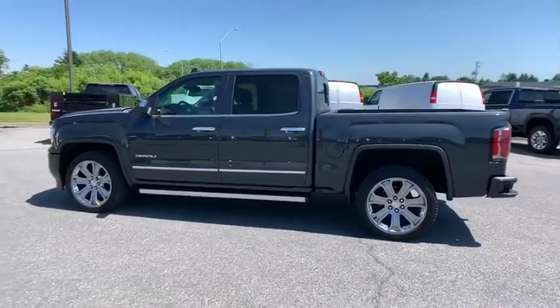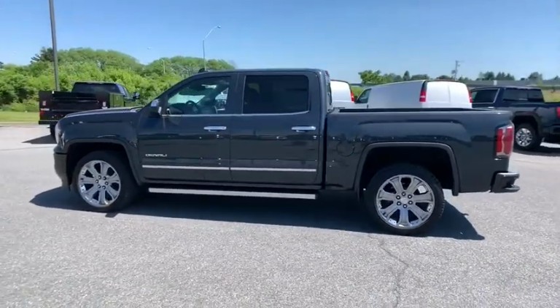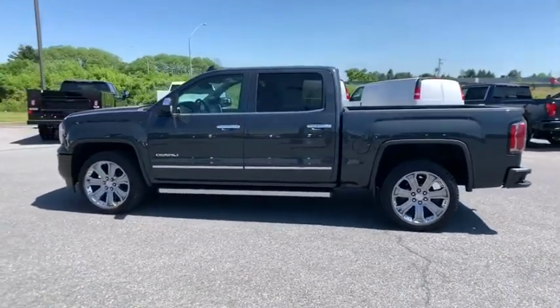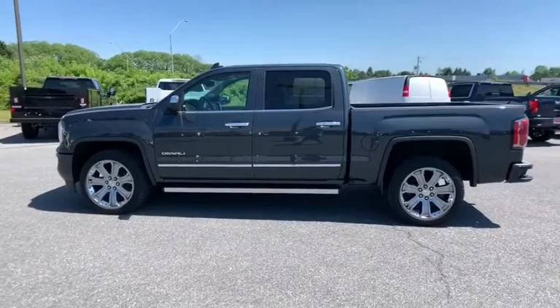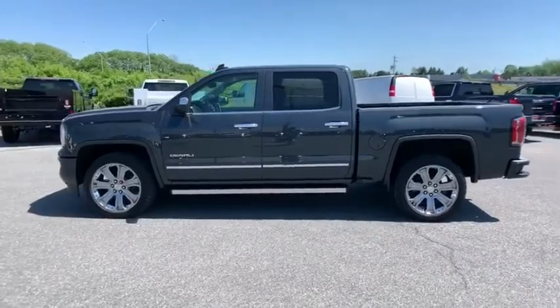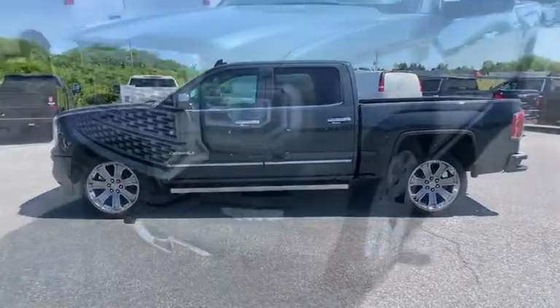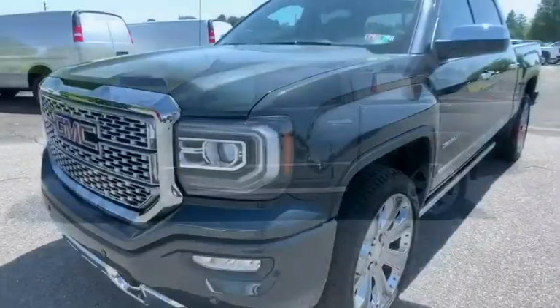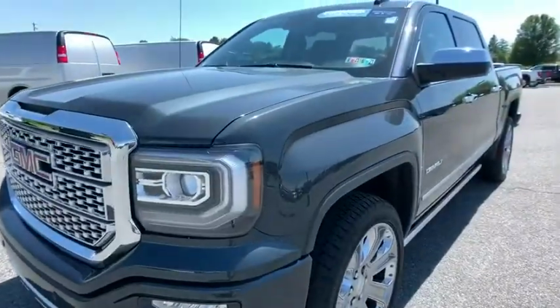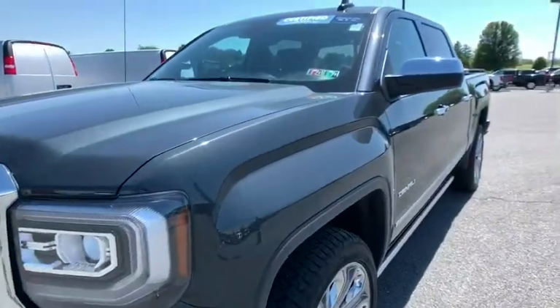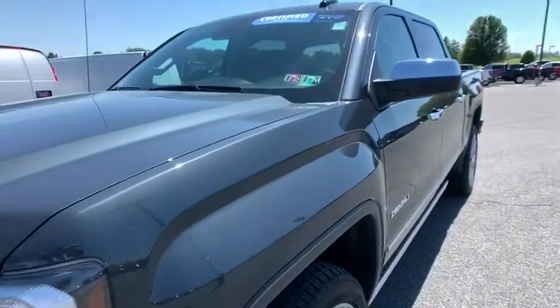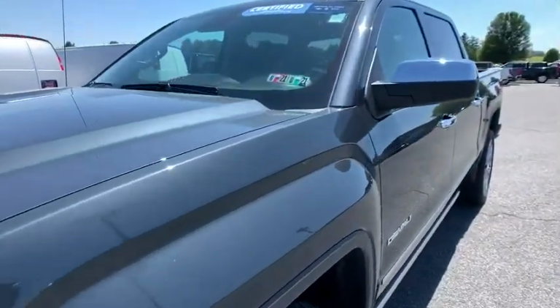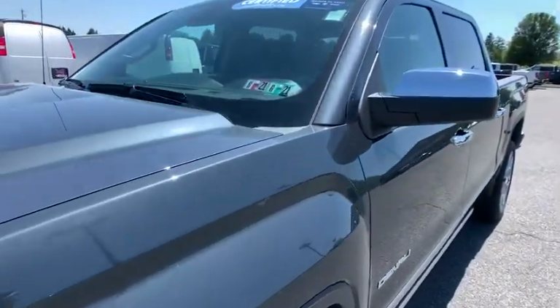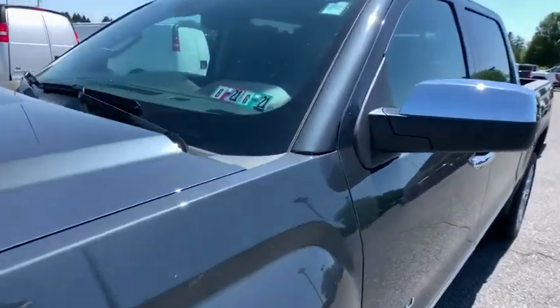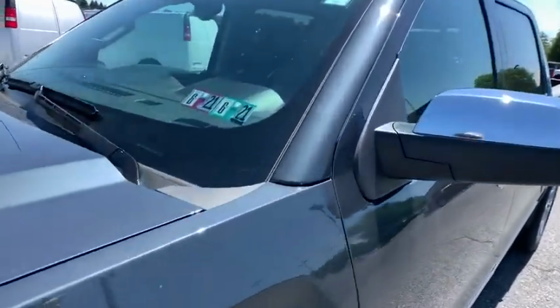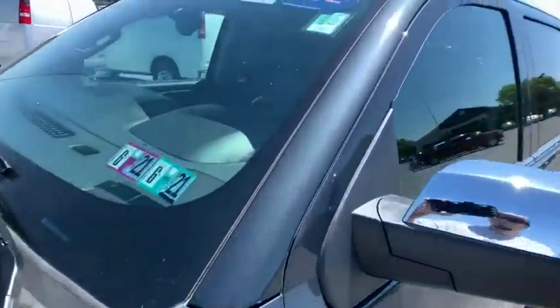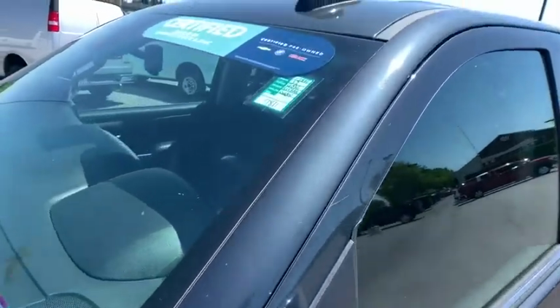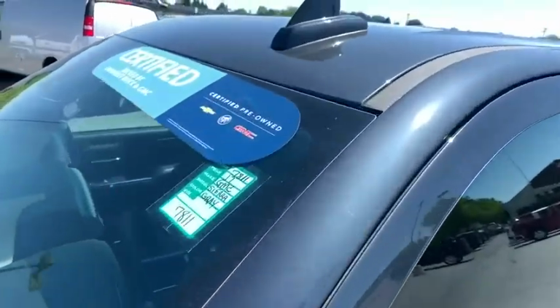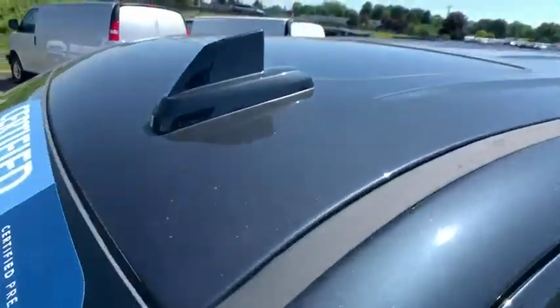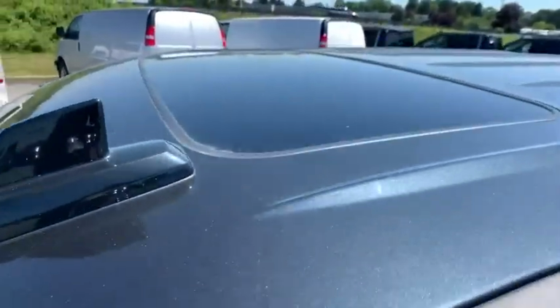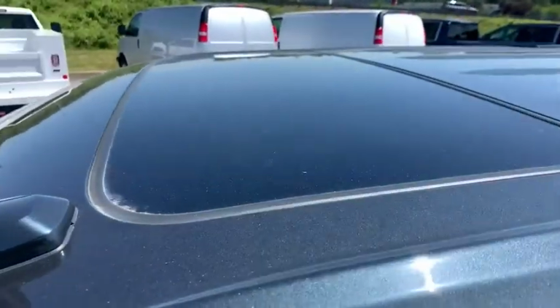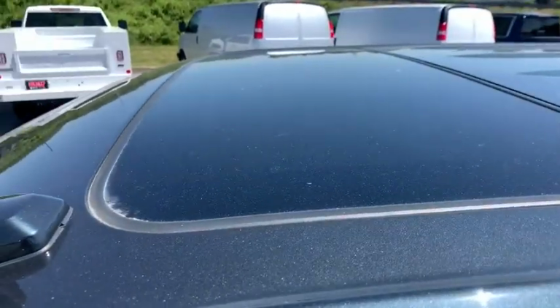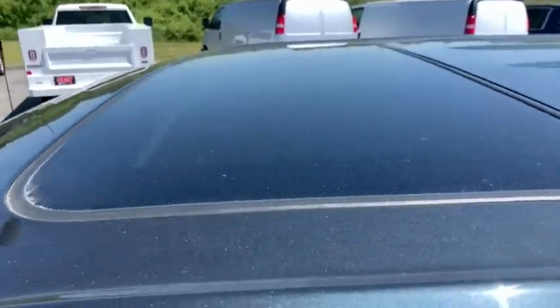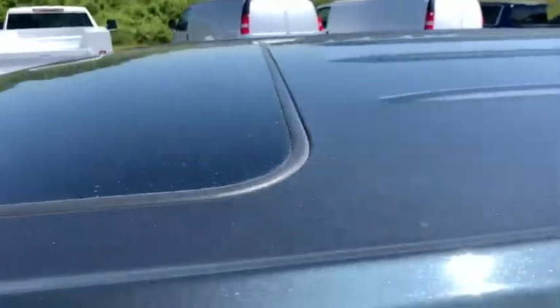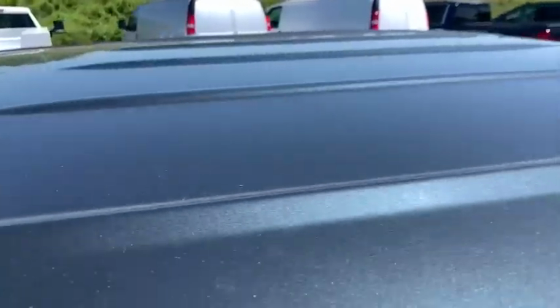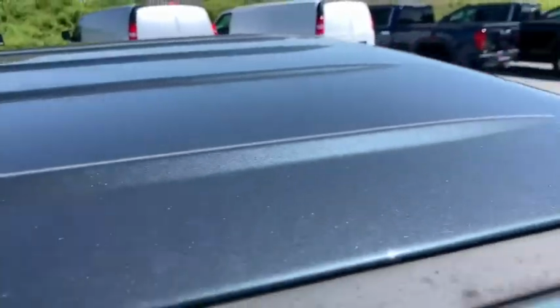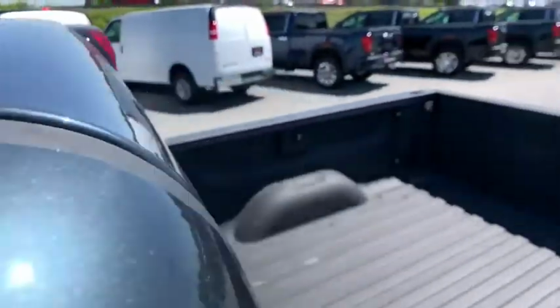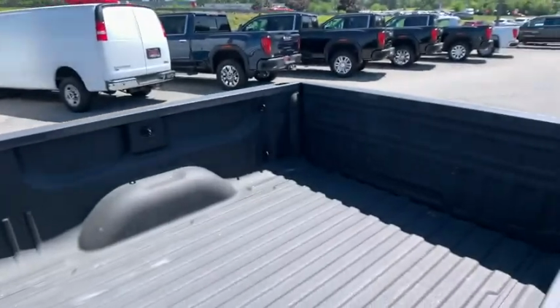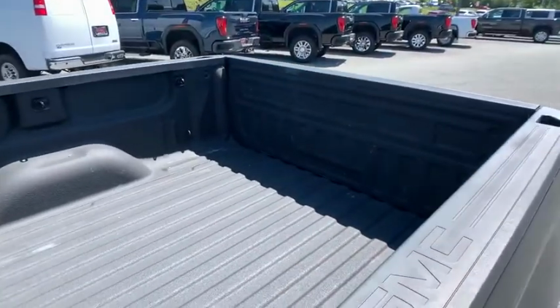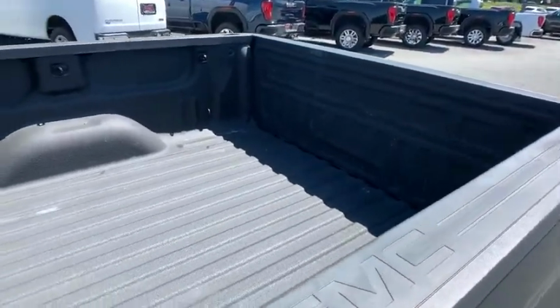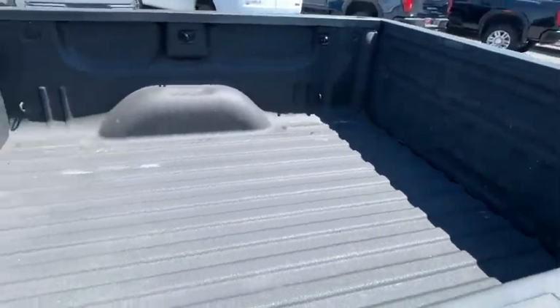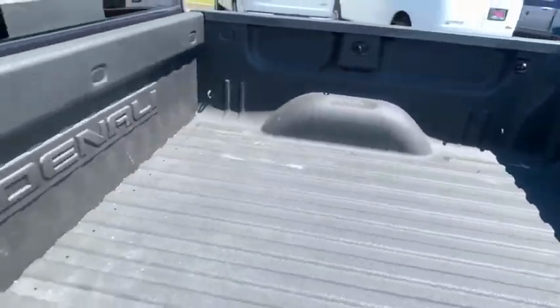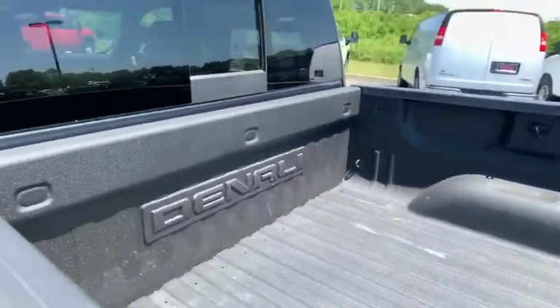Heated steering wheel, compass, trip computer, security system, fog lights, electronic stability control, HD radio, brake assist, tachometer. Take this vehicle for a spin and see why so many shoppers are now proud owners.